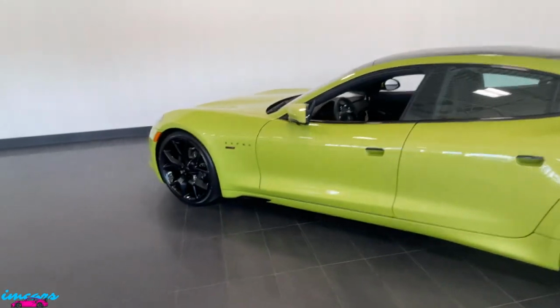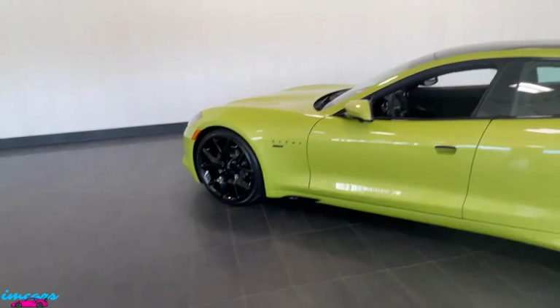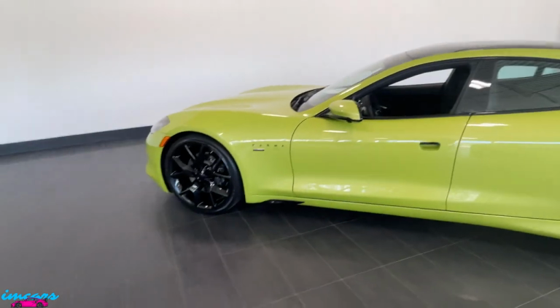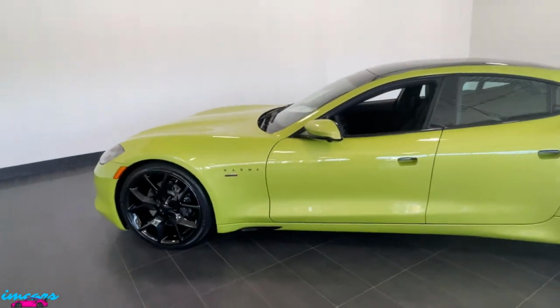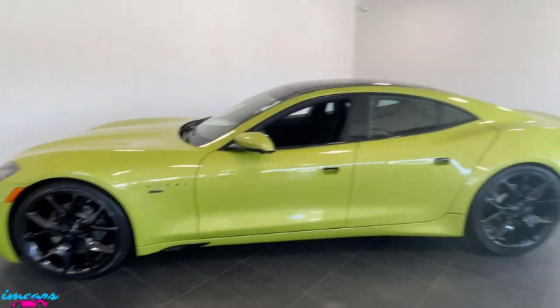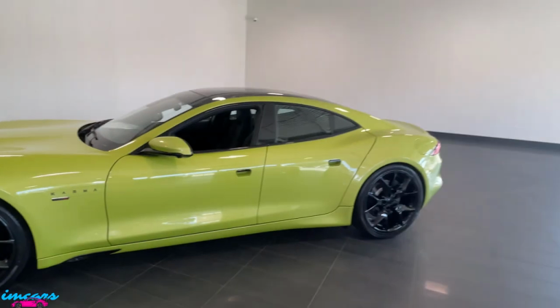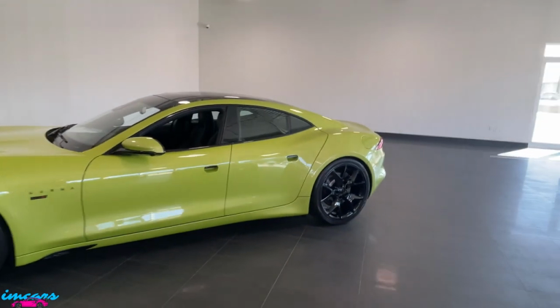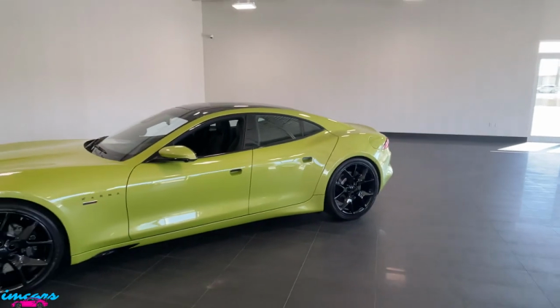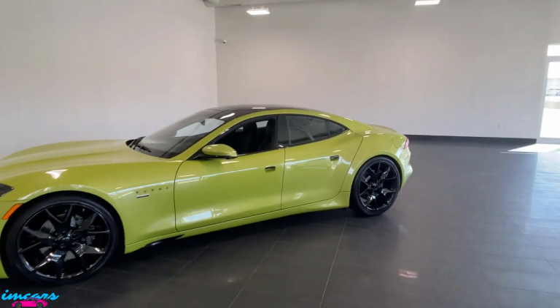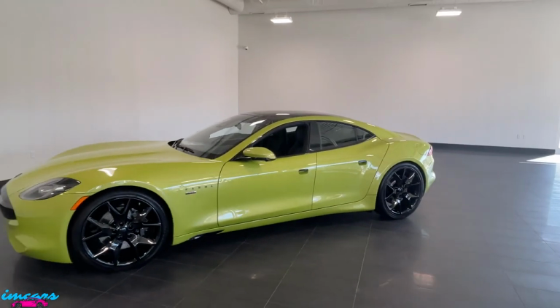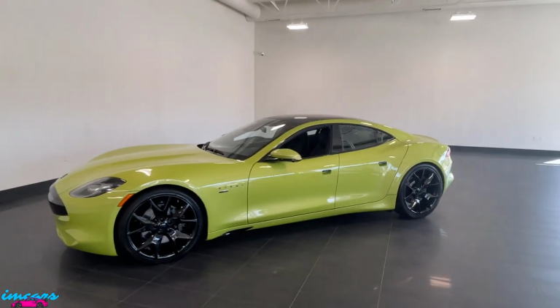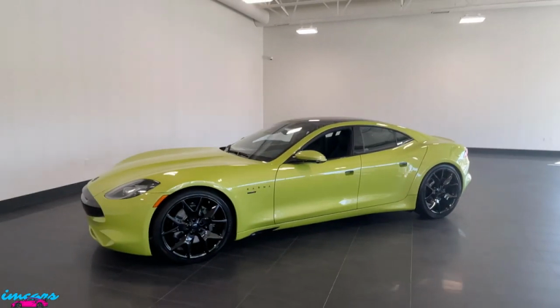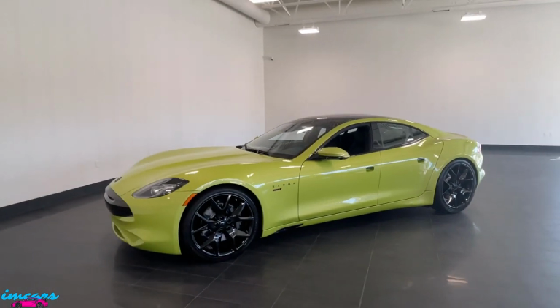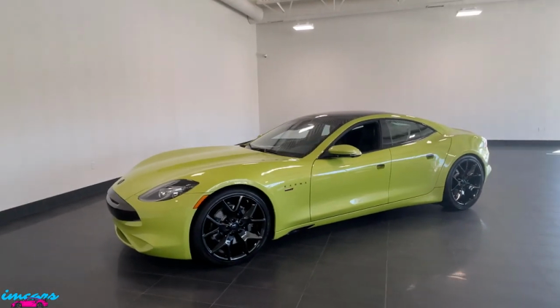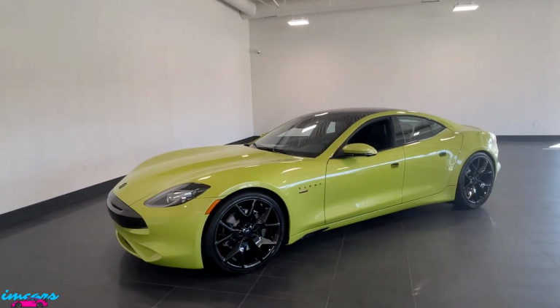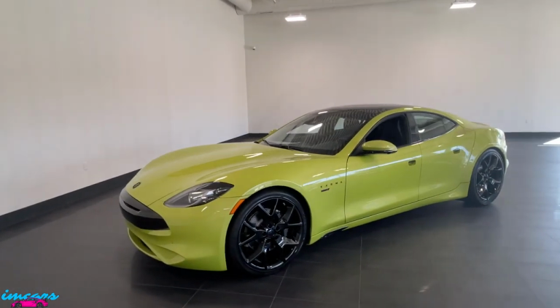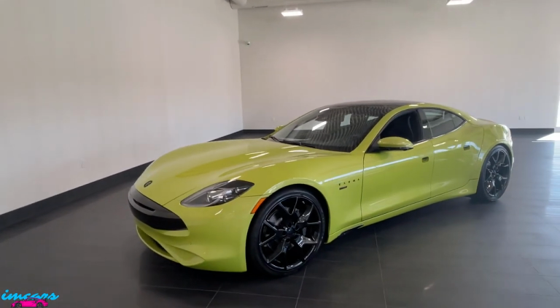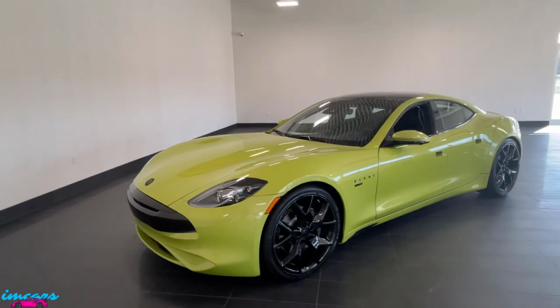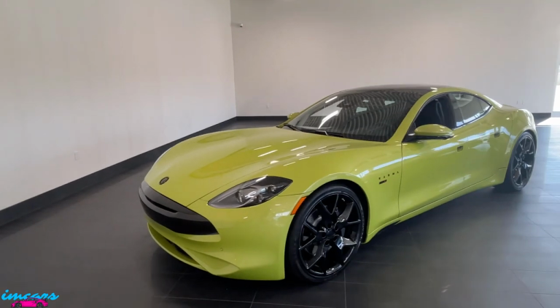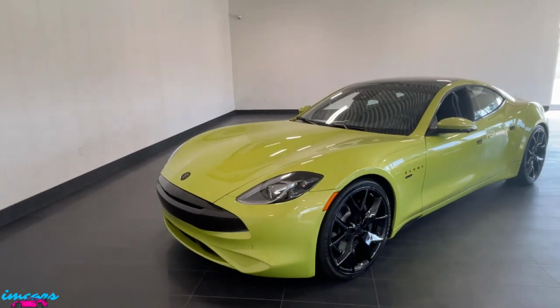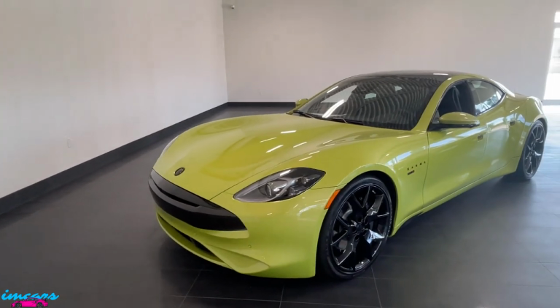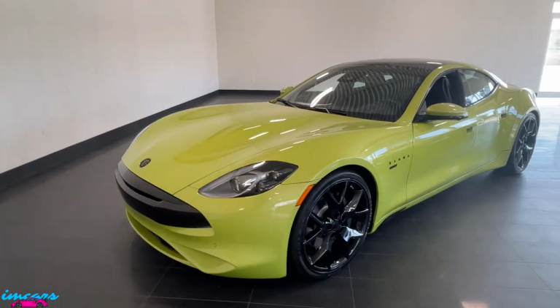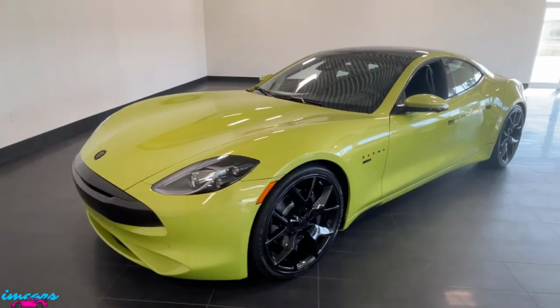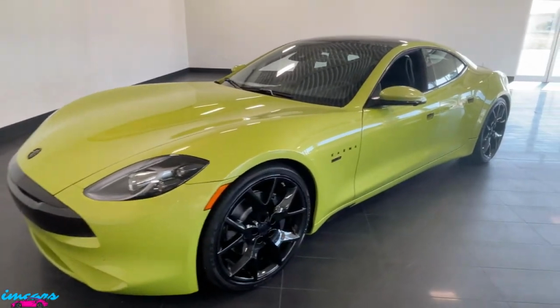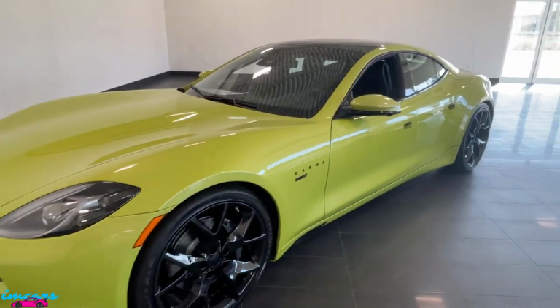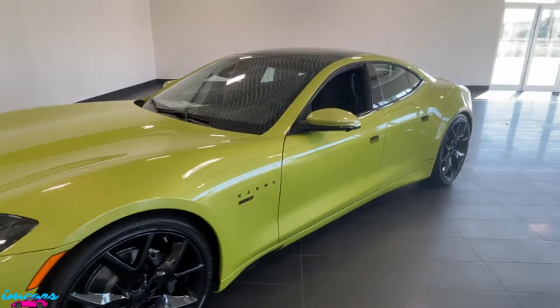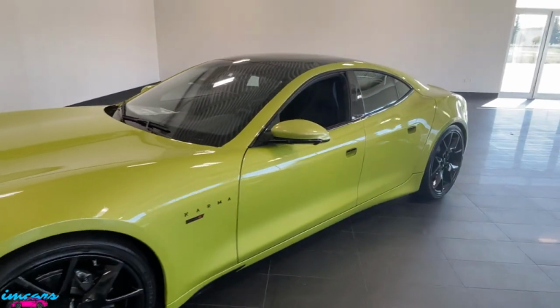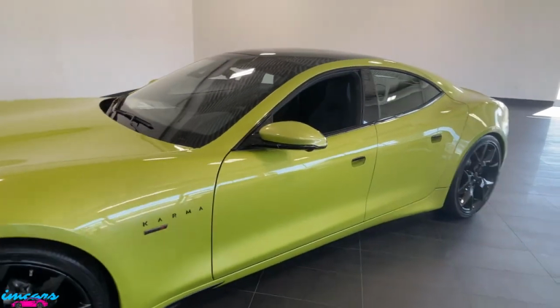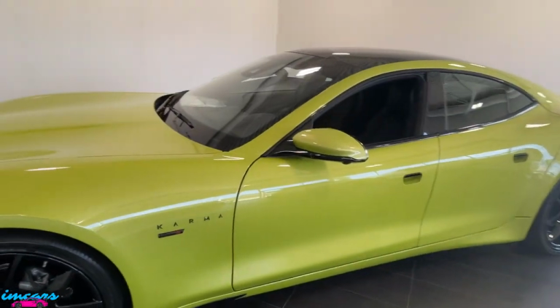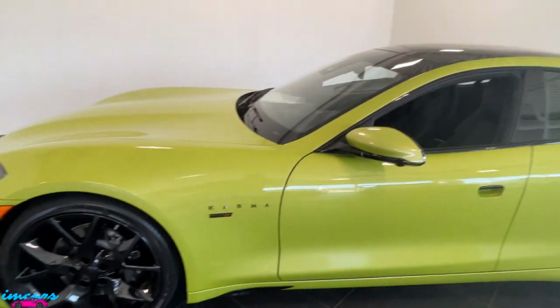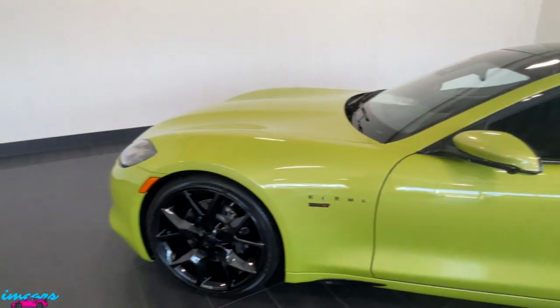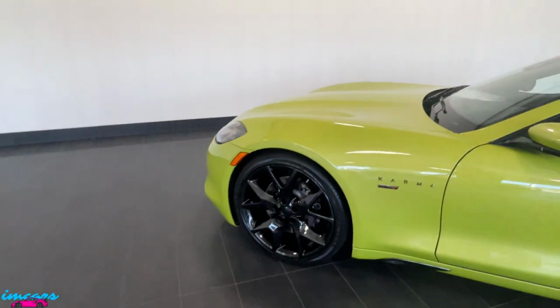Now for sale. I'm going to be pointing out some of the differences between this and the previous model, as well as discussing the overall spec, options, interior, exterior, and telling you about the engine. We'll start it up so you can hear how it sounds. Let's get started on that right now.